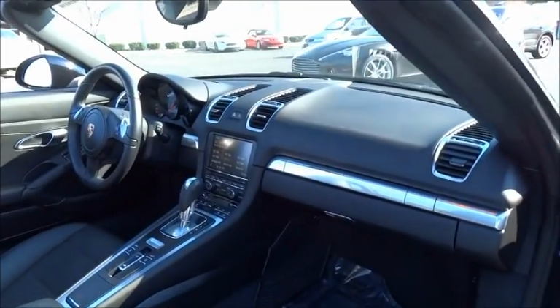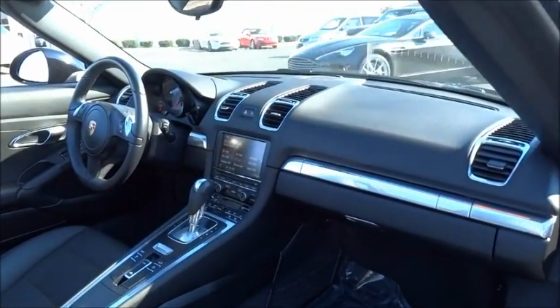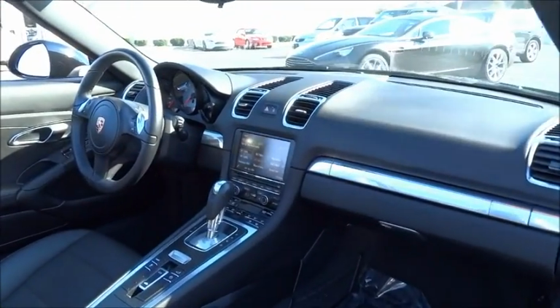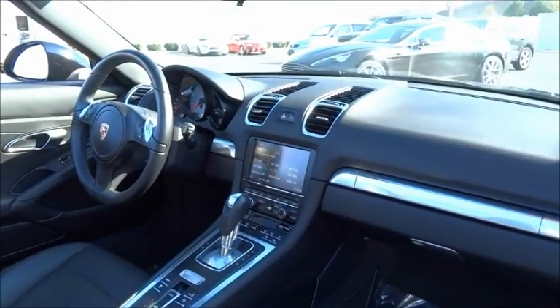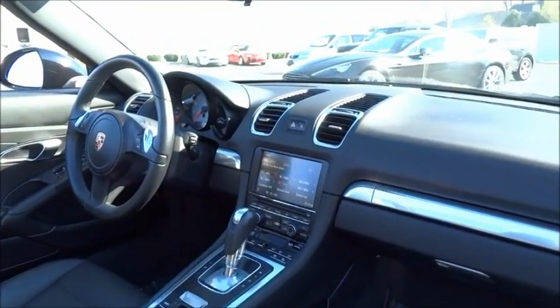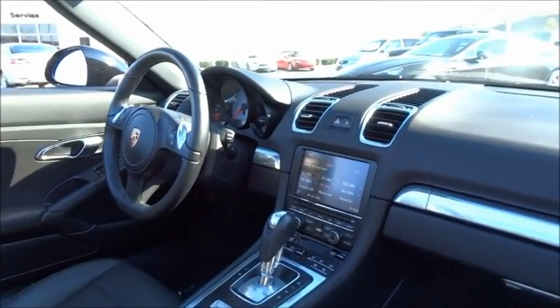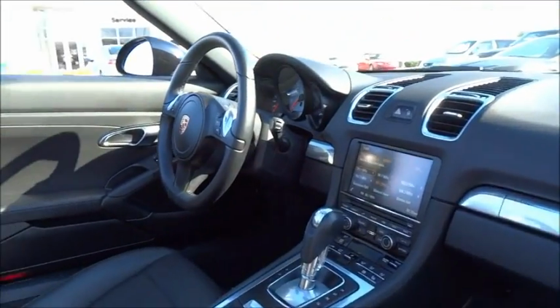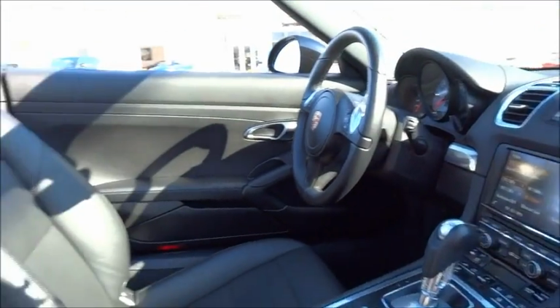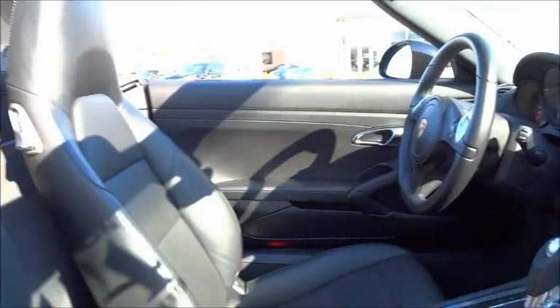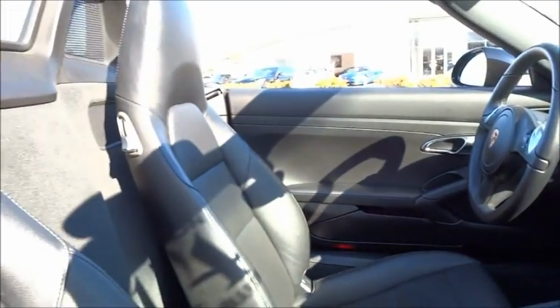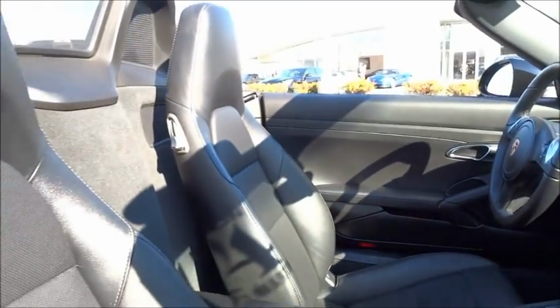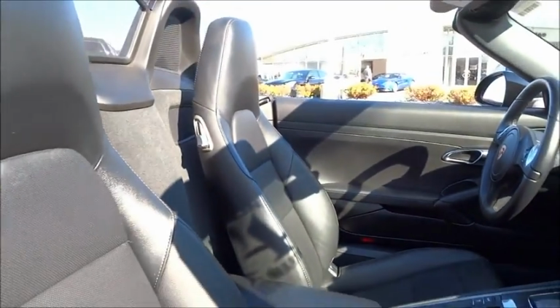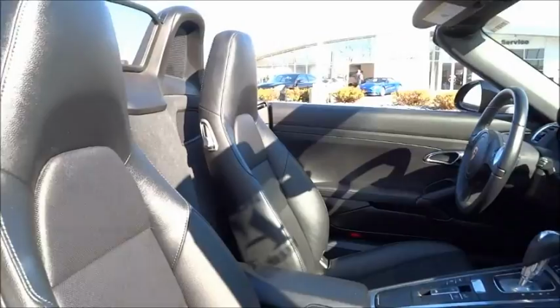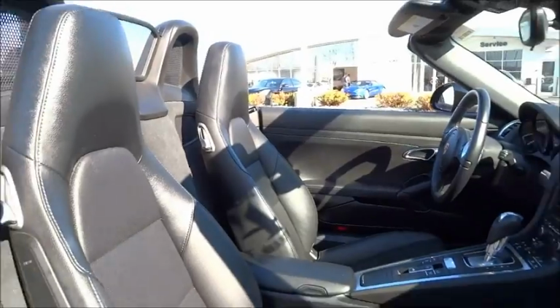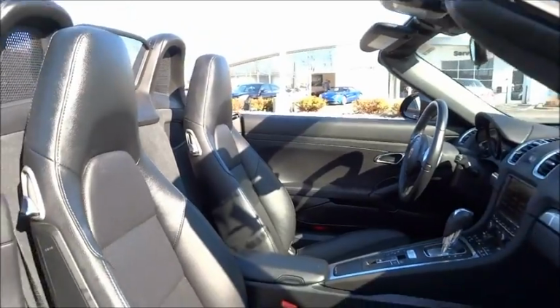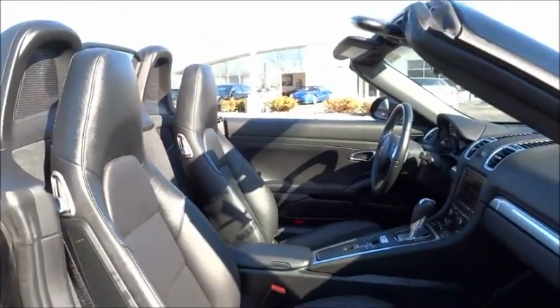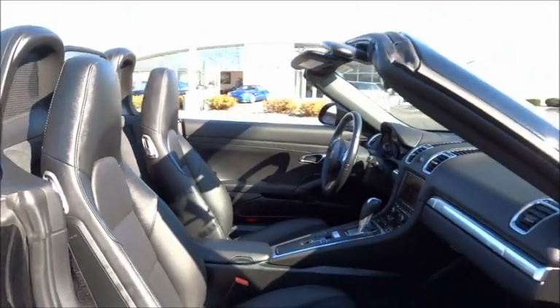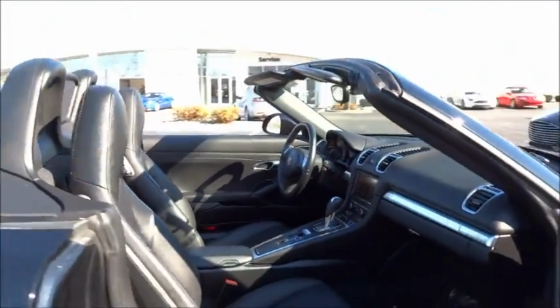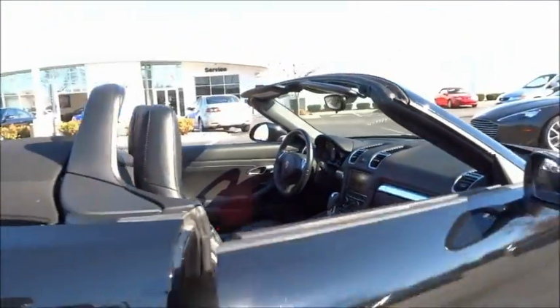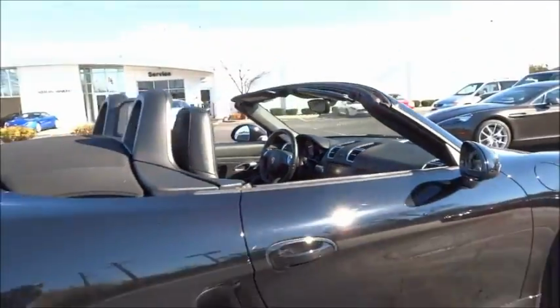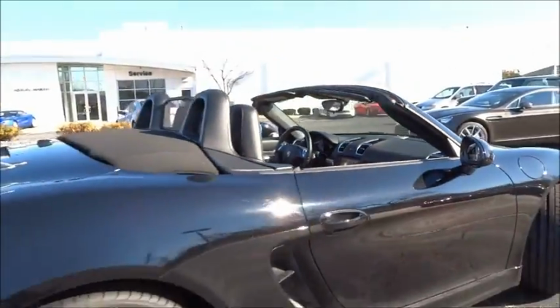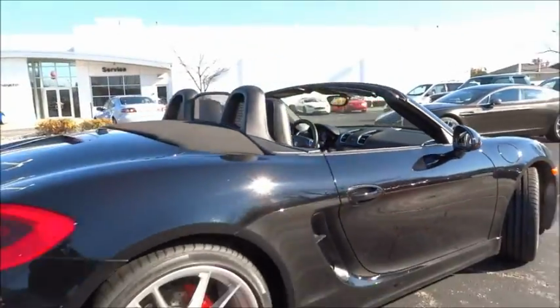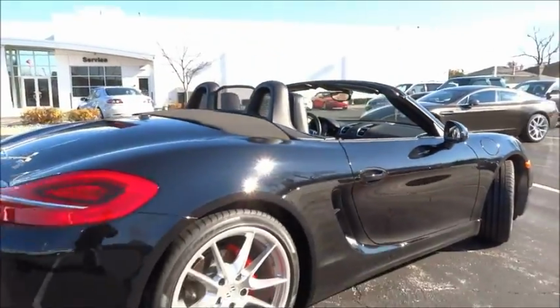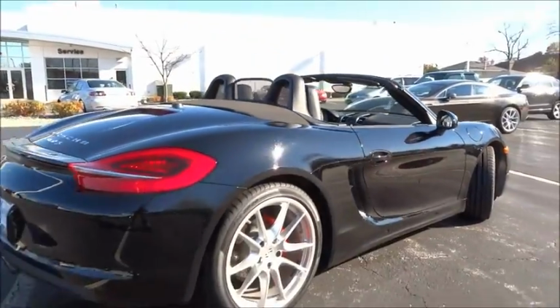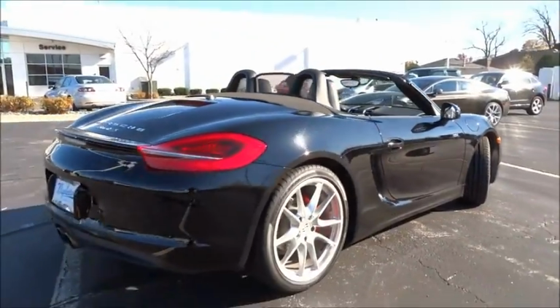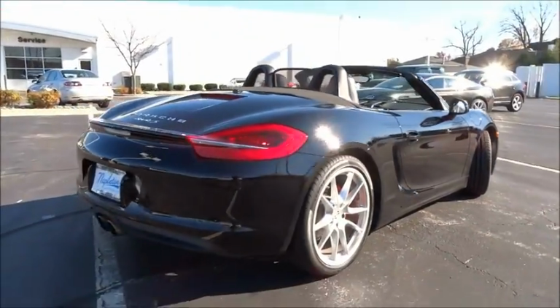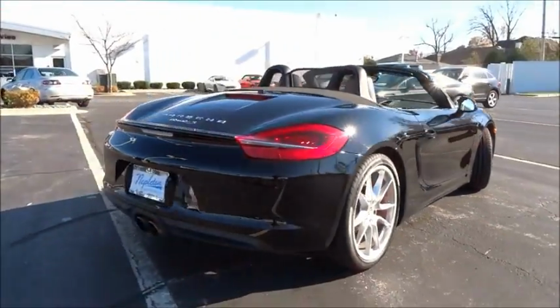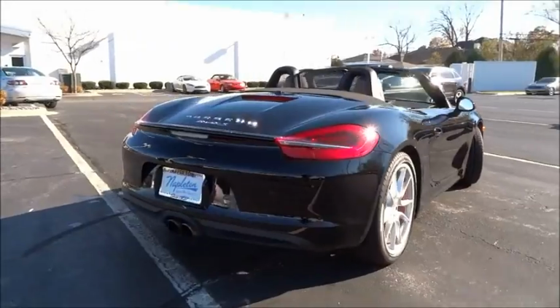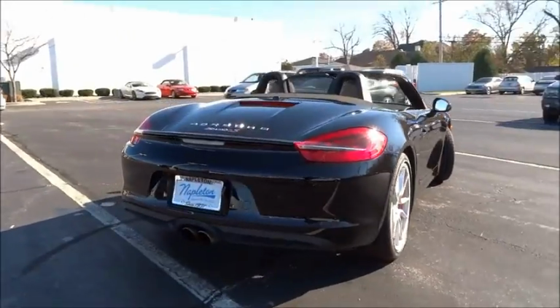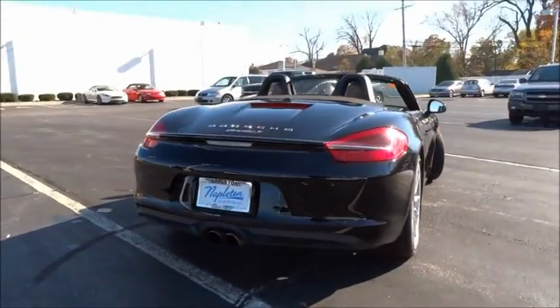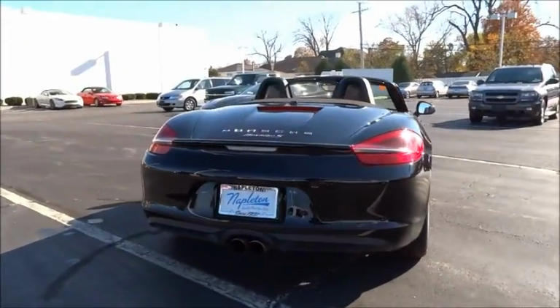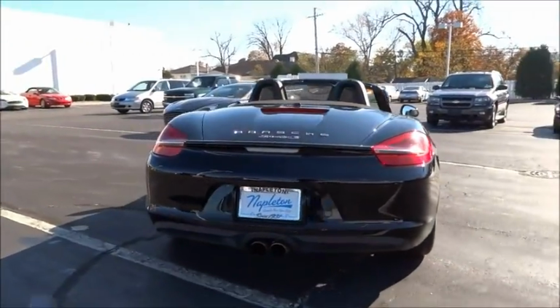This vehicle has less than 5,000 miles. Here are some of this vehicle's great options: traction control, power passenger seat, dual airbags, leather wrapped steering wheel, air conditioning.